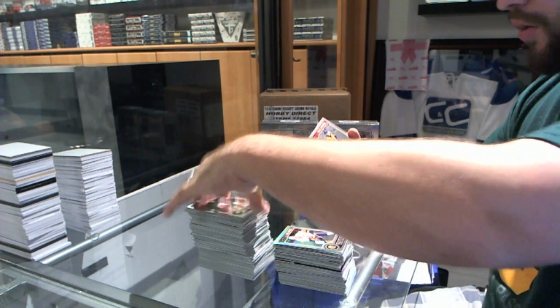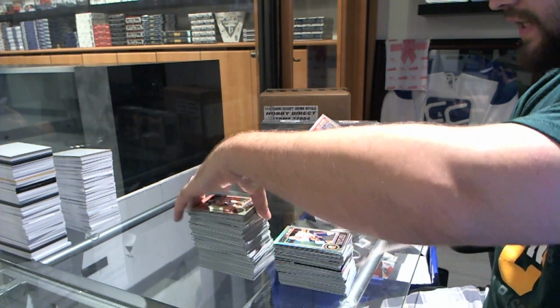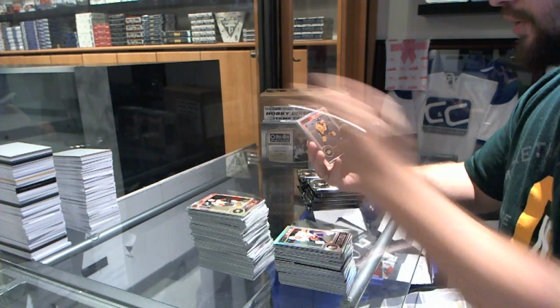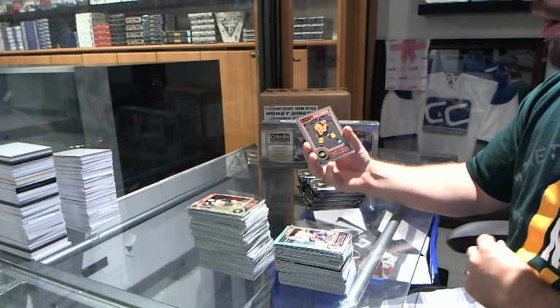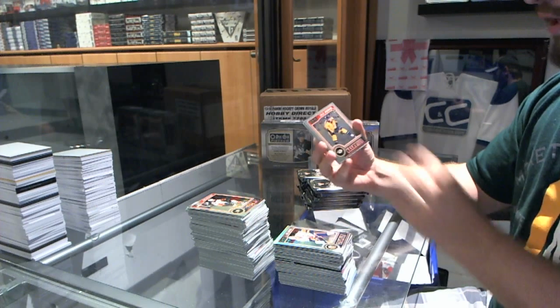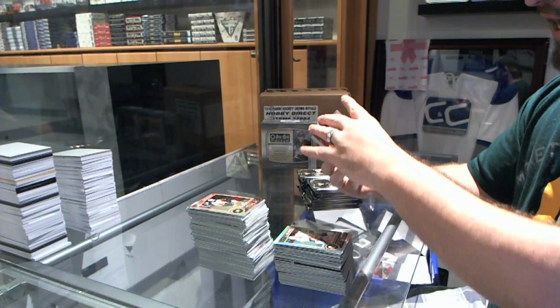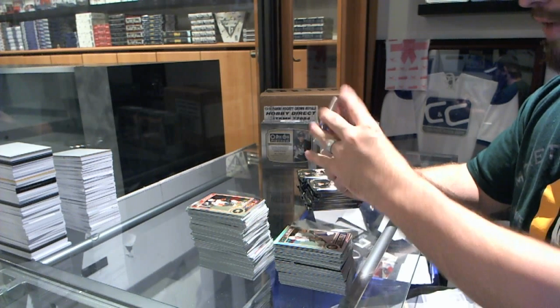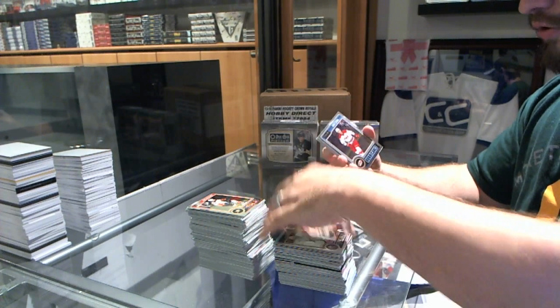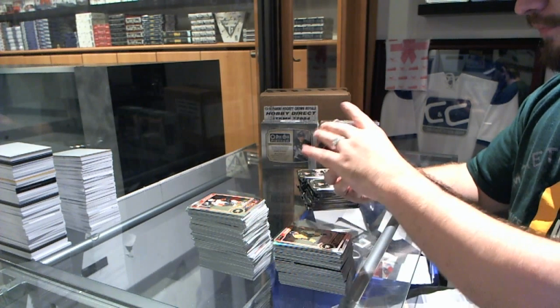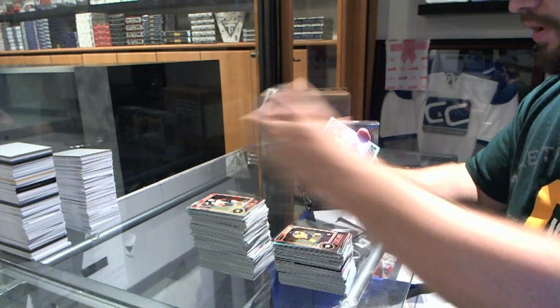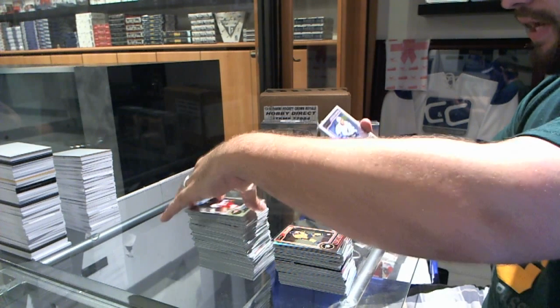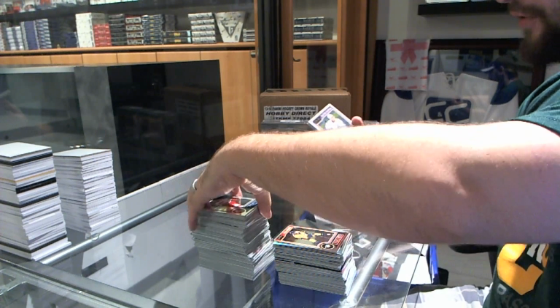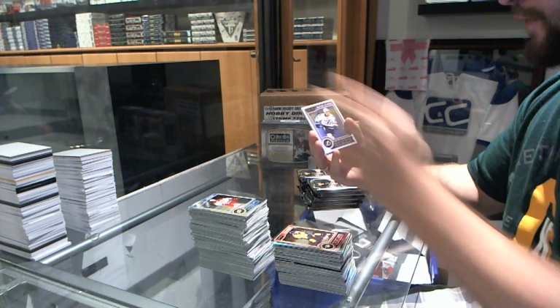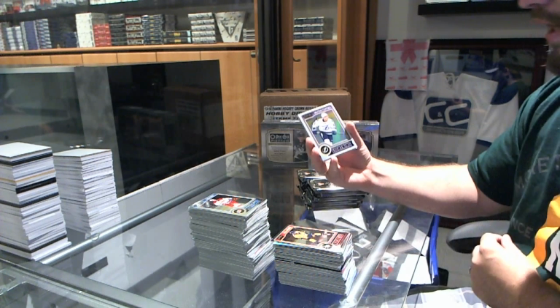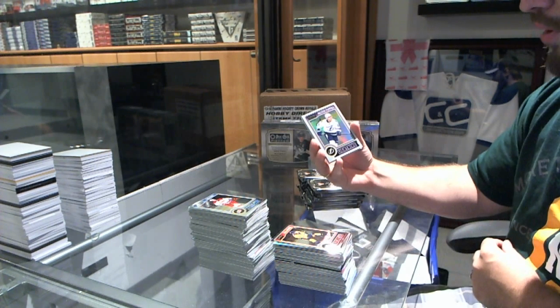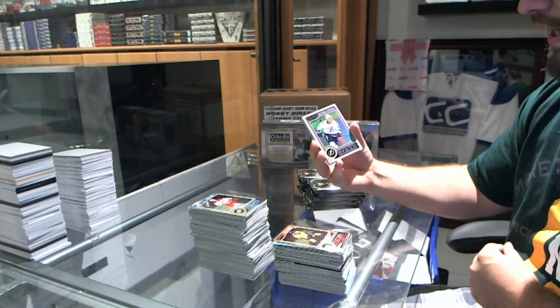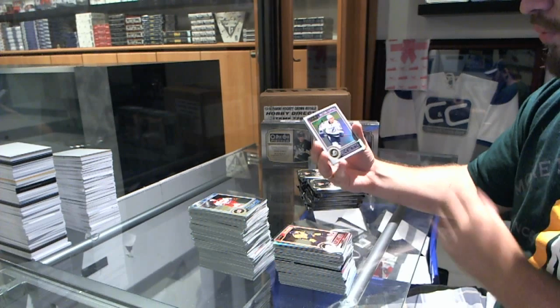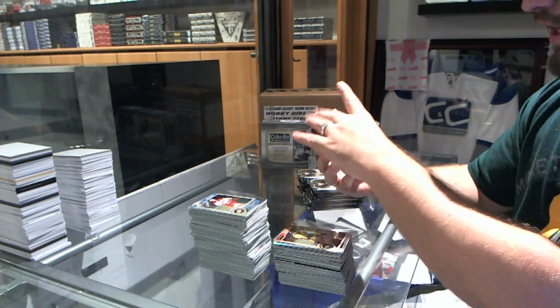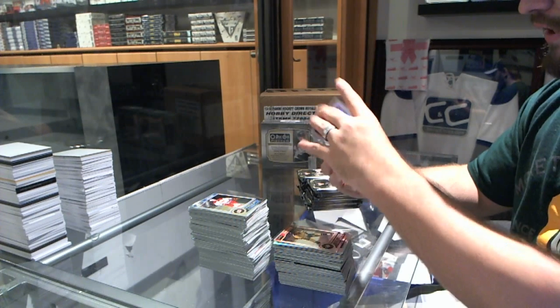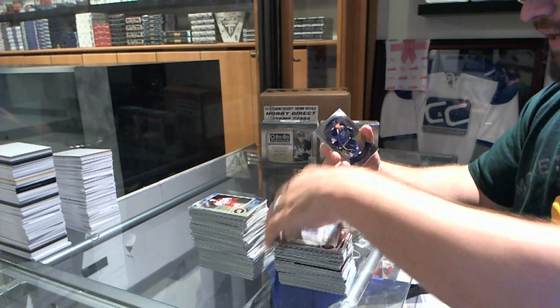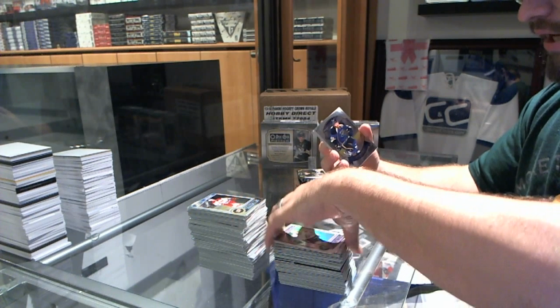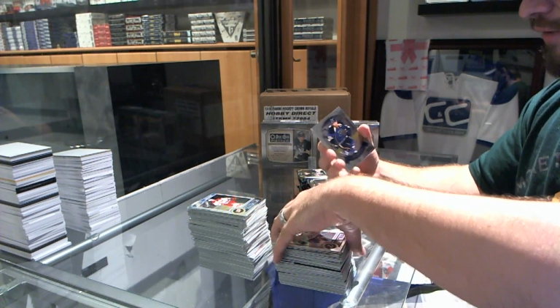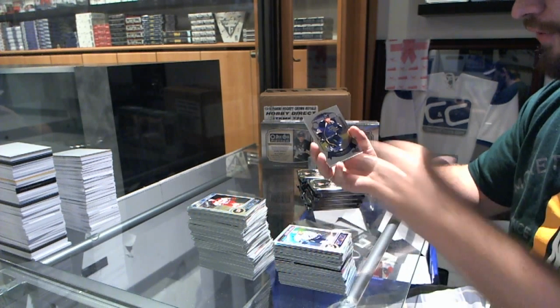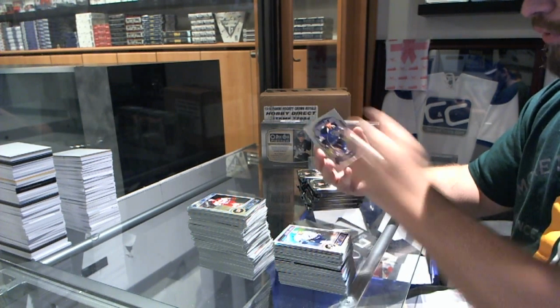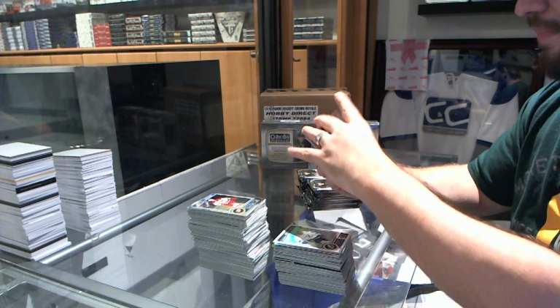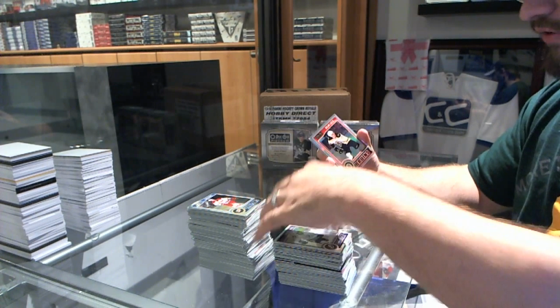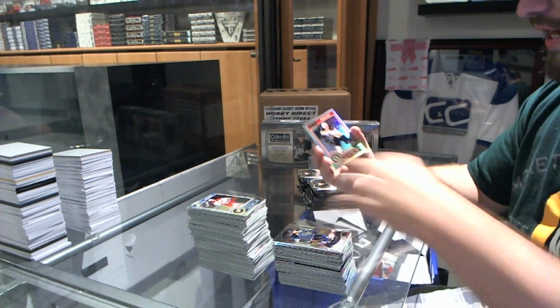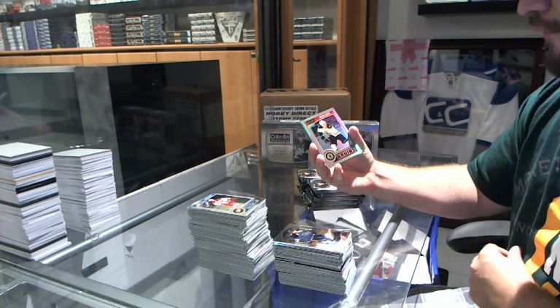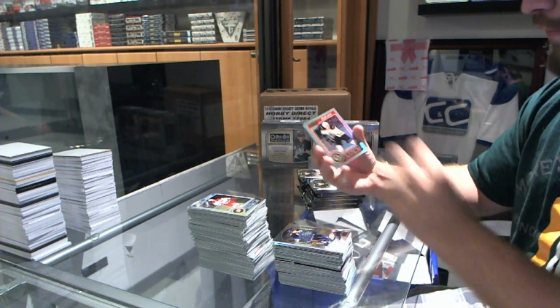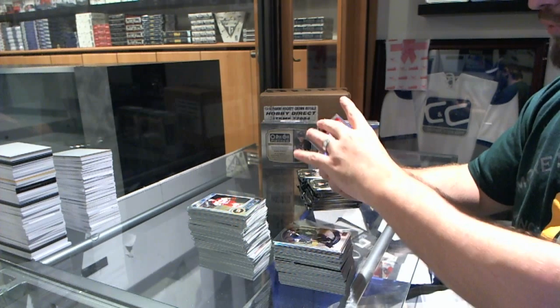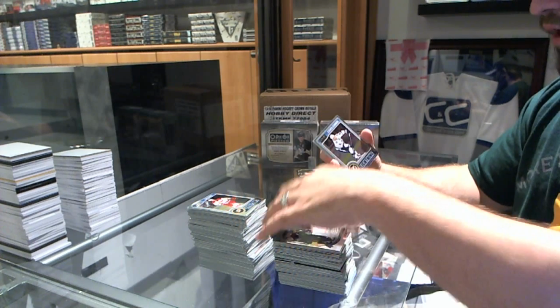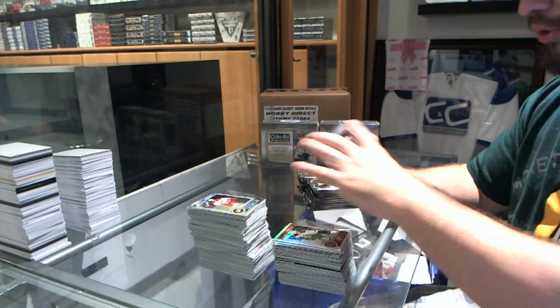We've got a Cal Yarncroc rookie for the Nashville Predators. A Faltteri Filippola white ice, number to 199 for the Tampa Bay Lightning. A retro for the St. Louis Blues, David Backus. And a refractor for the Boston Bruins, Milan Lucic.